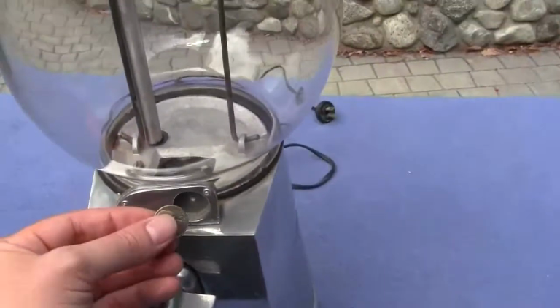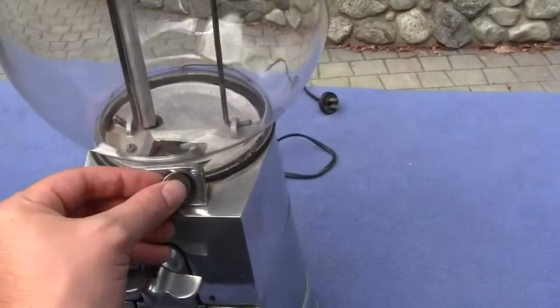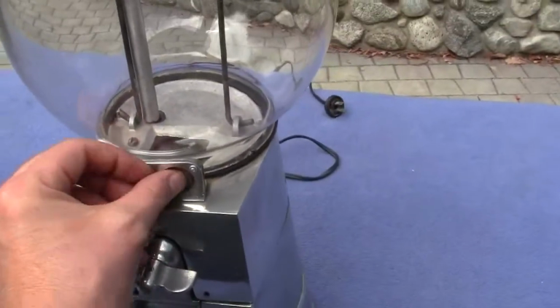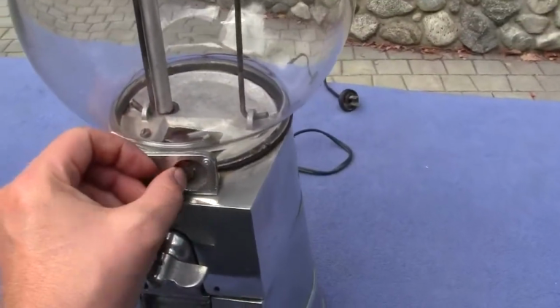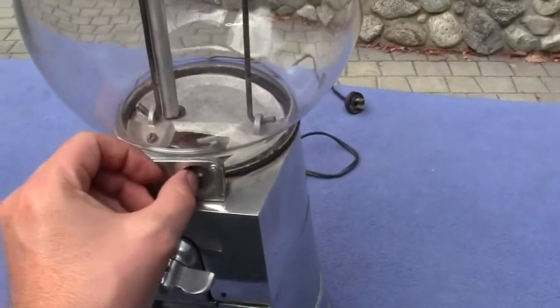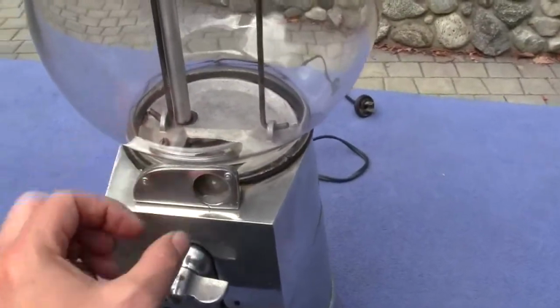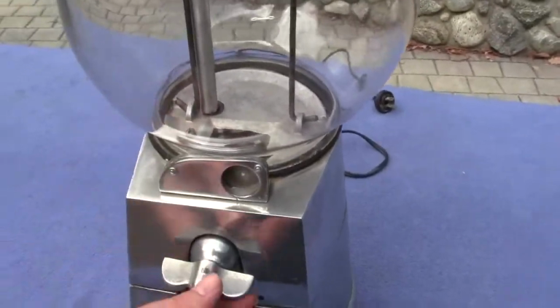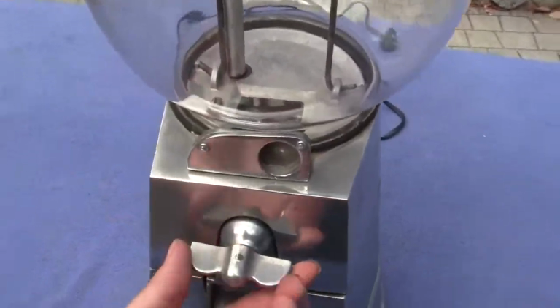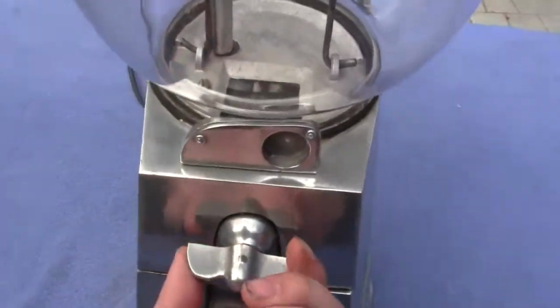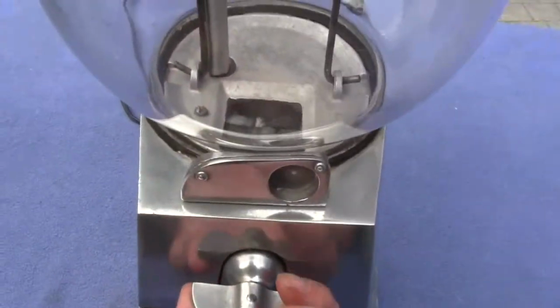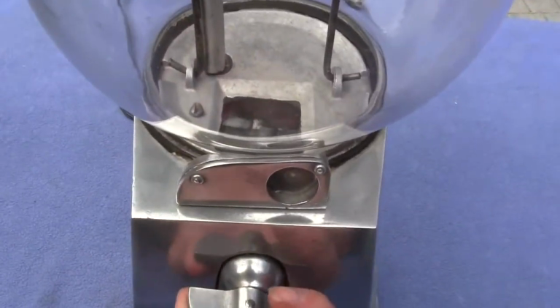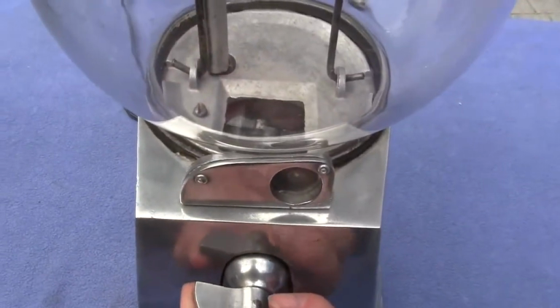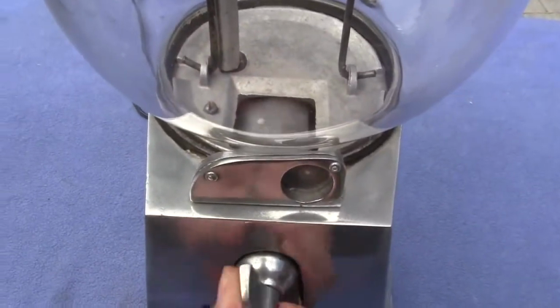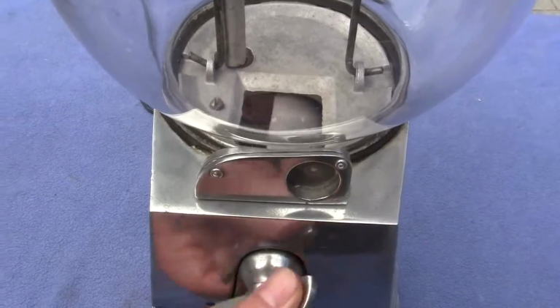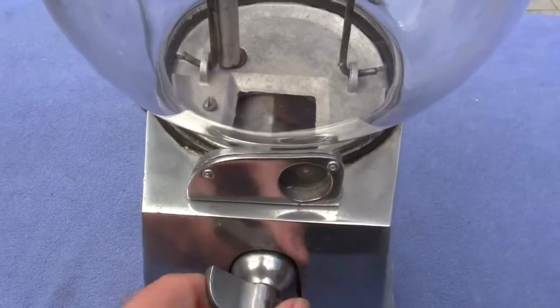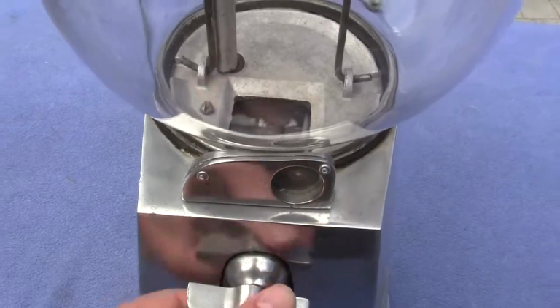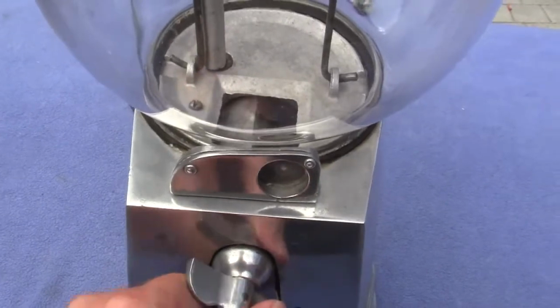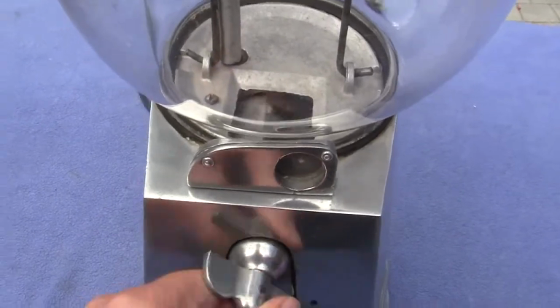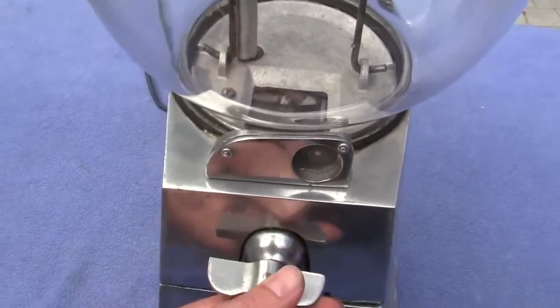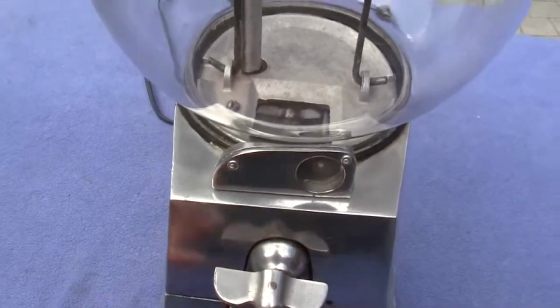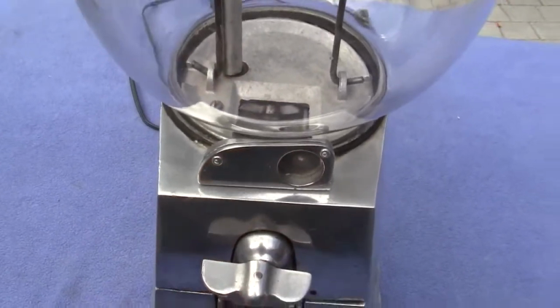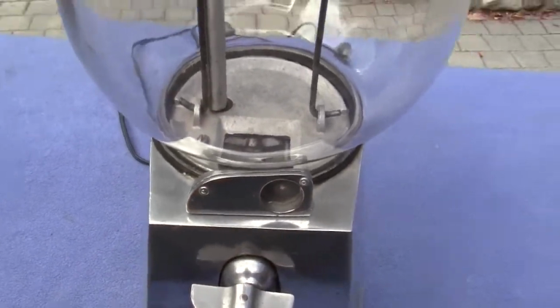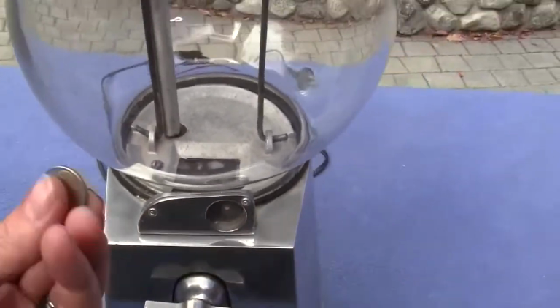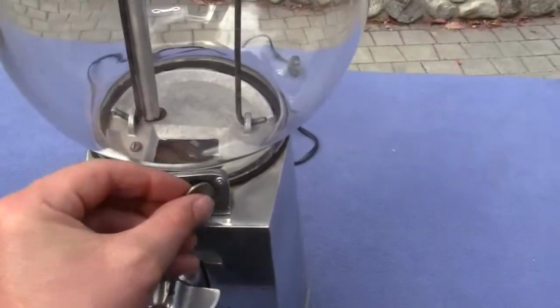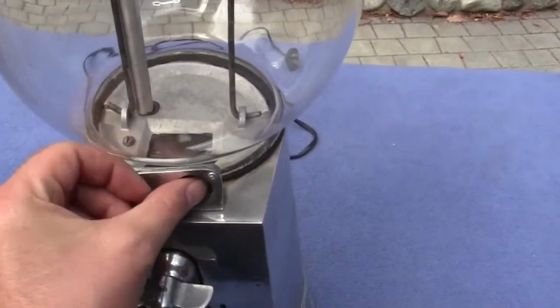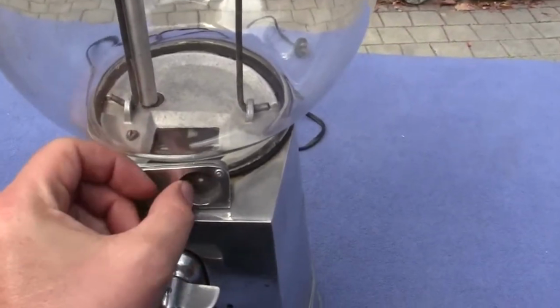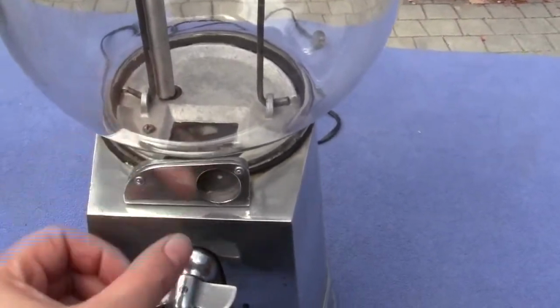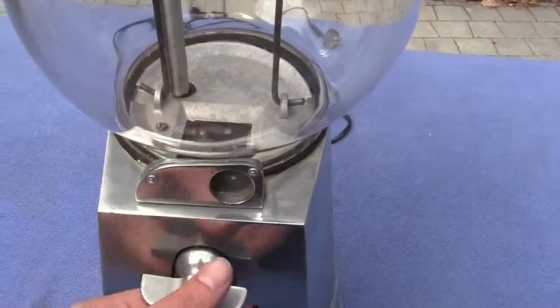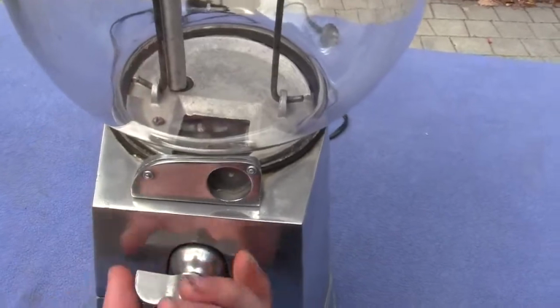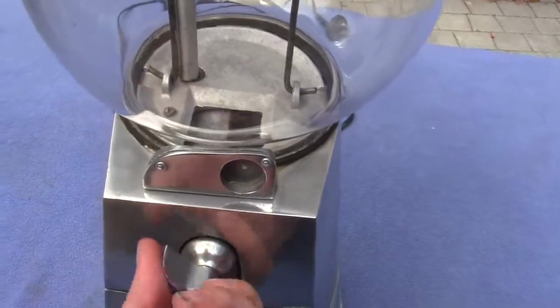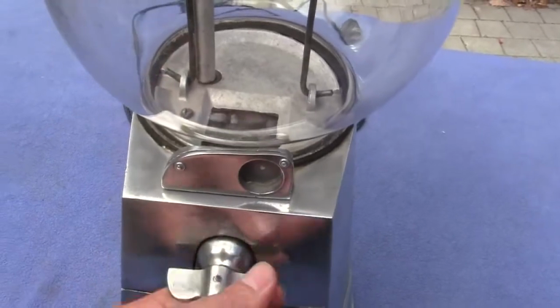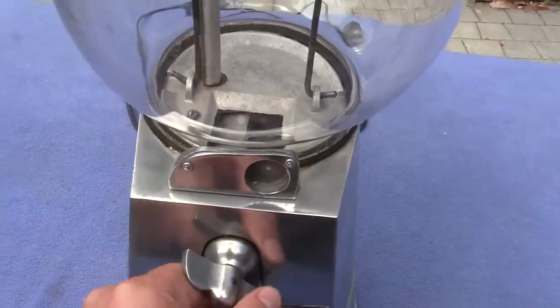You take a nickel, put it in, and you turn the handle one time over and then it stops.